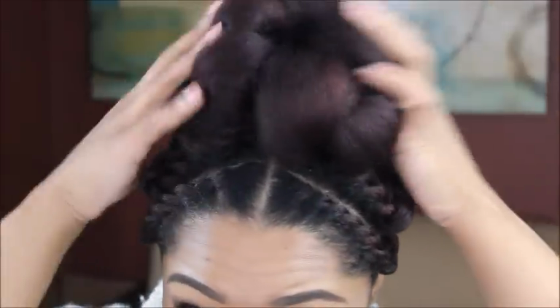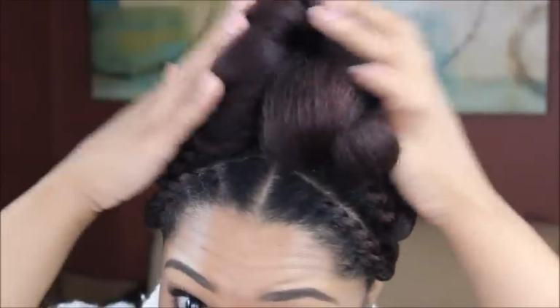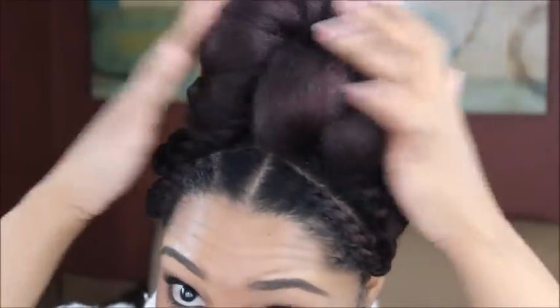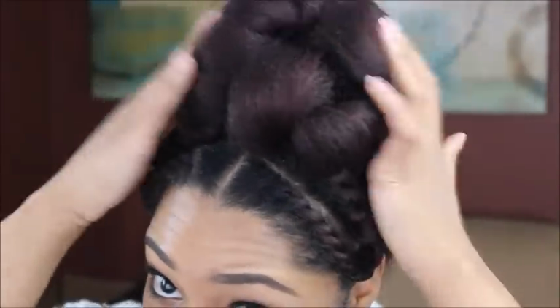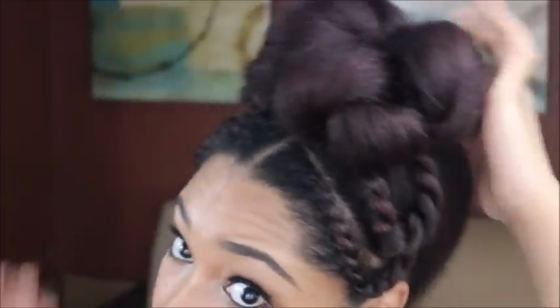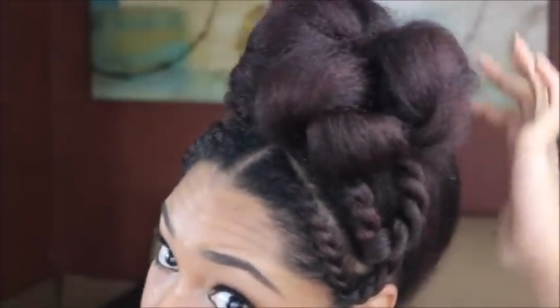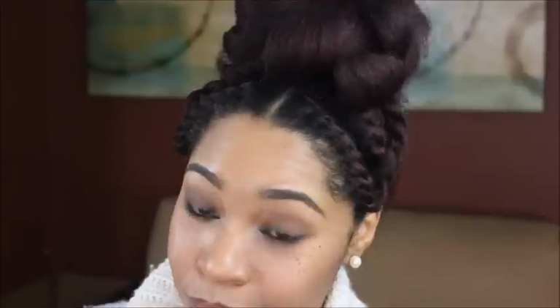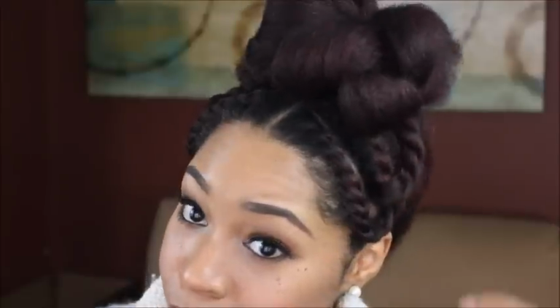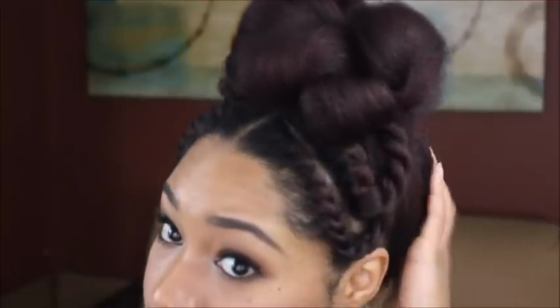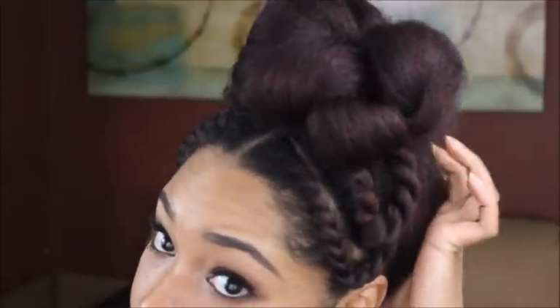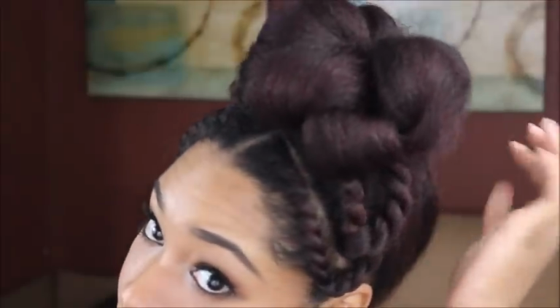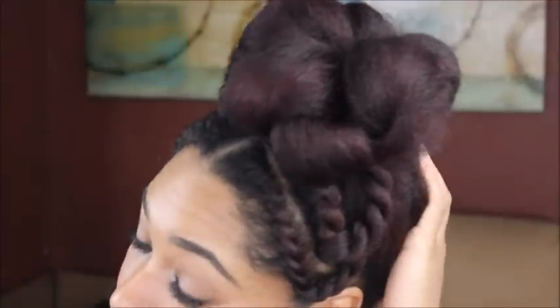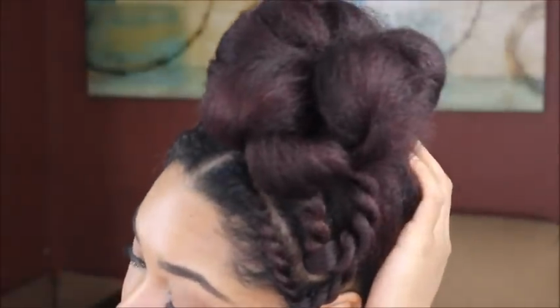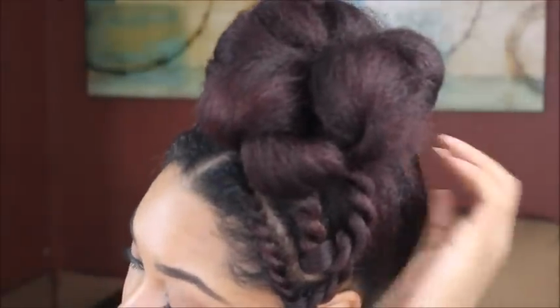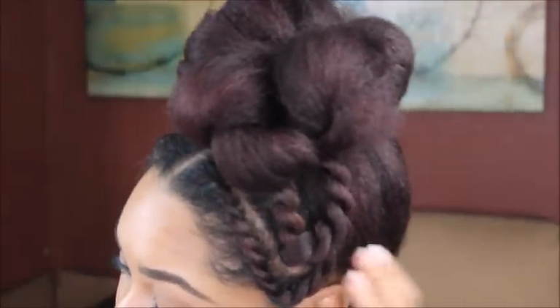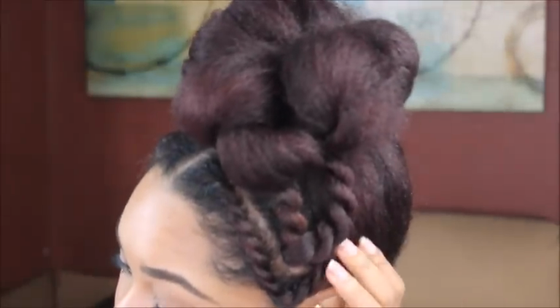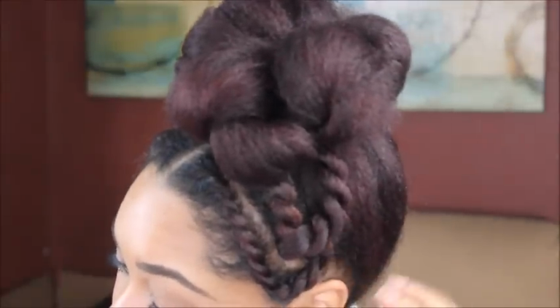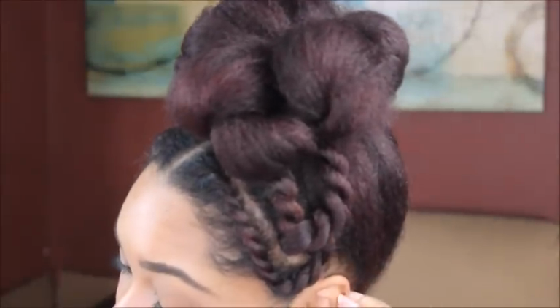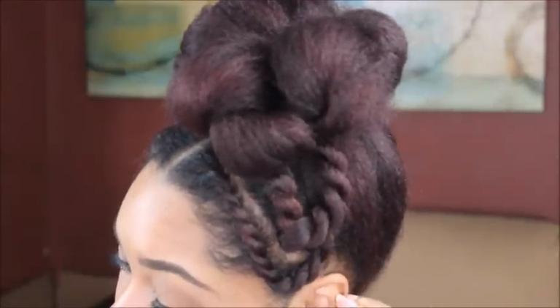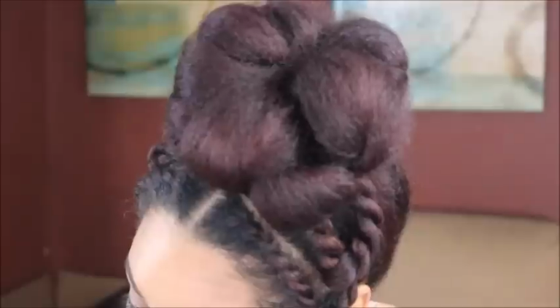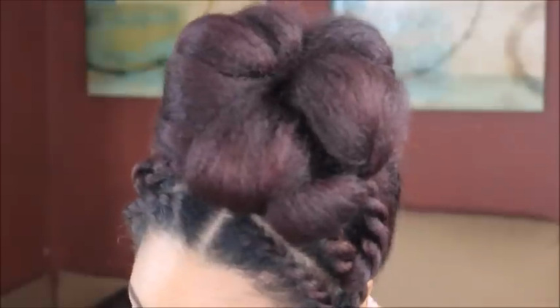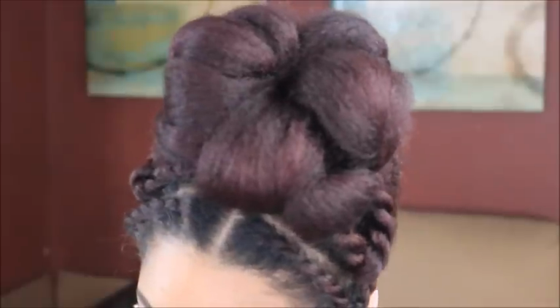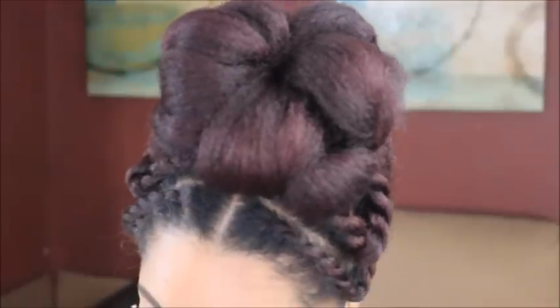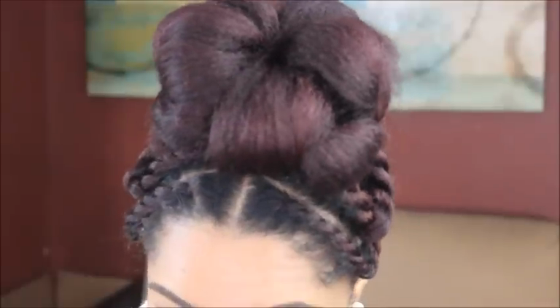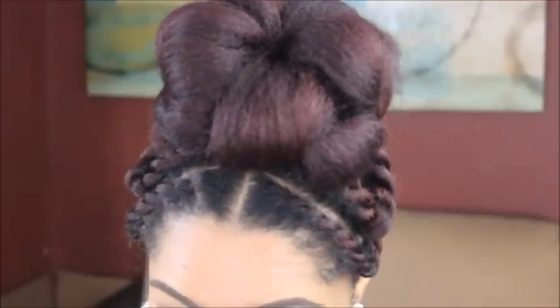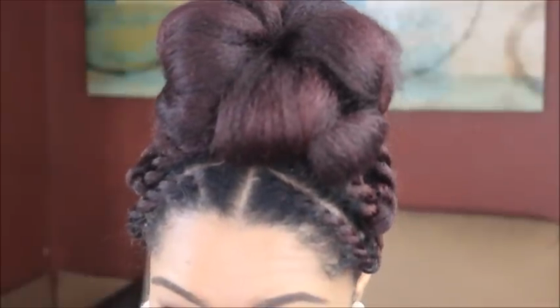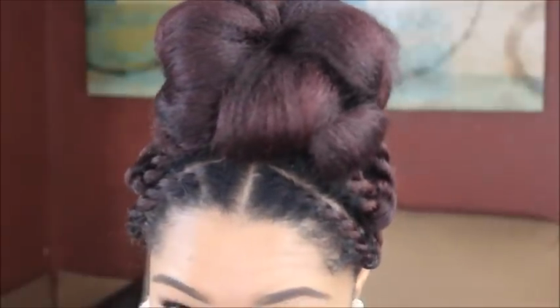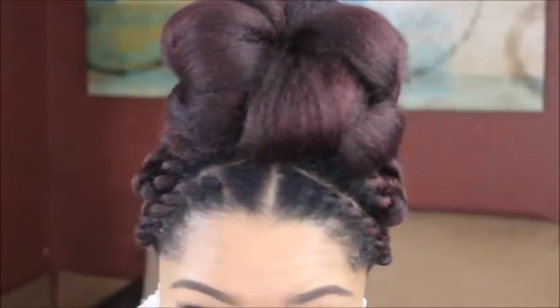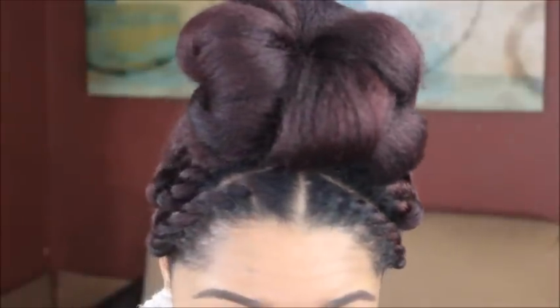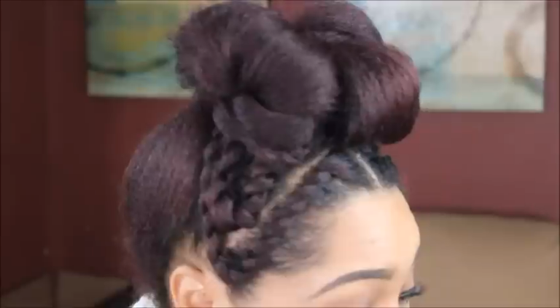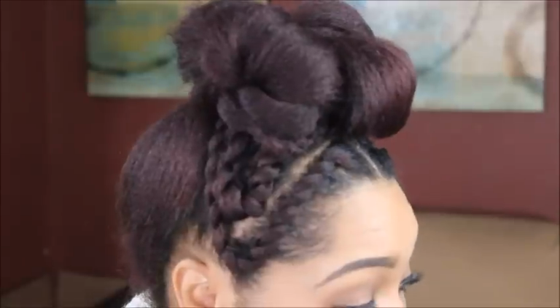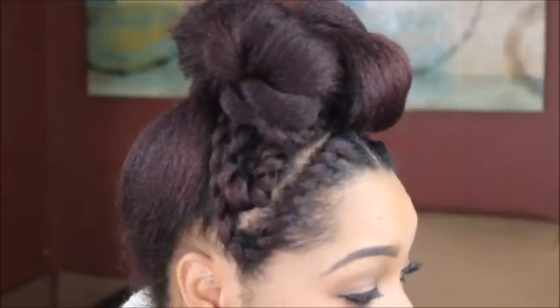And that is it for the first look. It's just a simple high bun with a little twist to it — just something creative to do outside of doing your normal high bun.